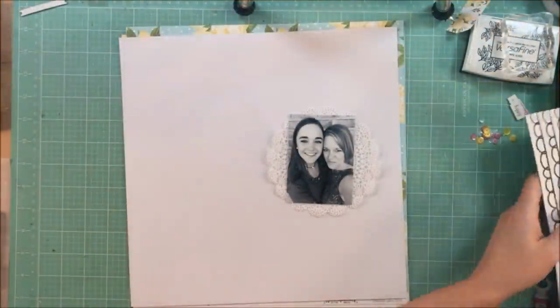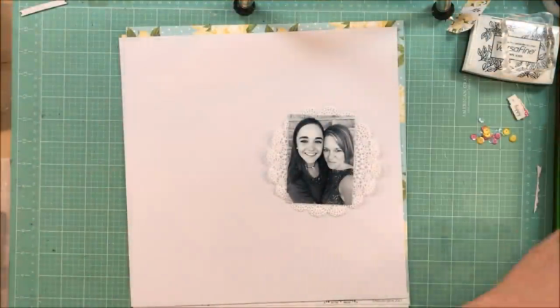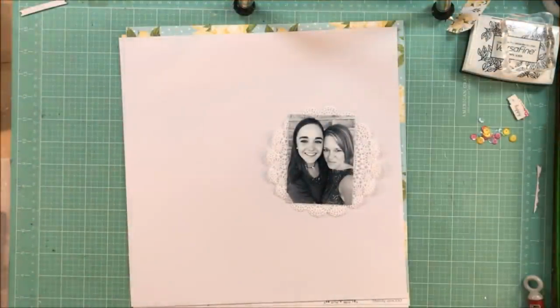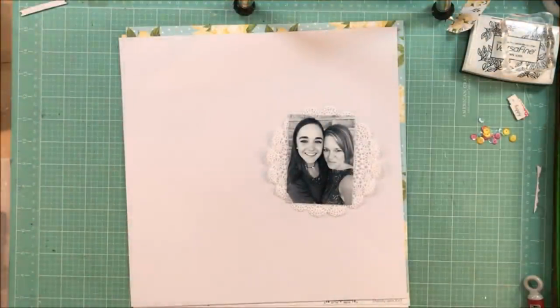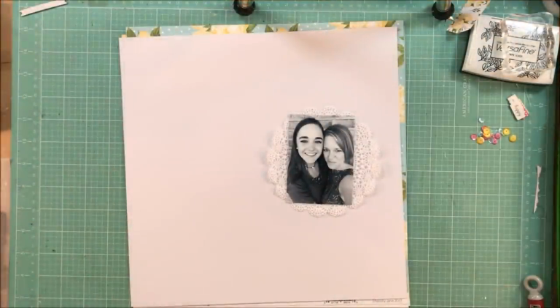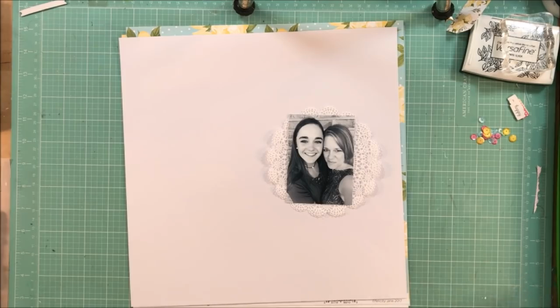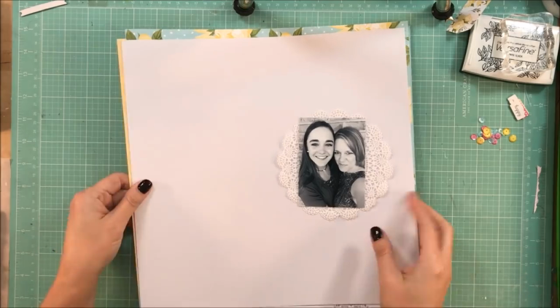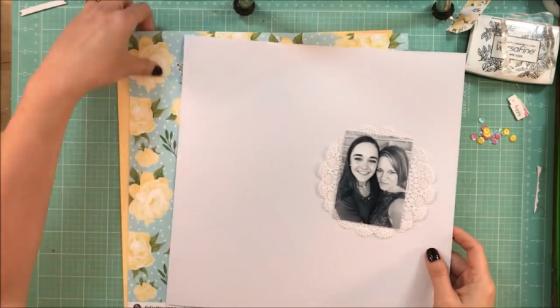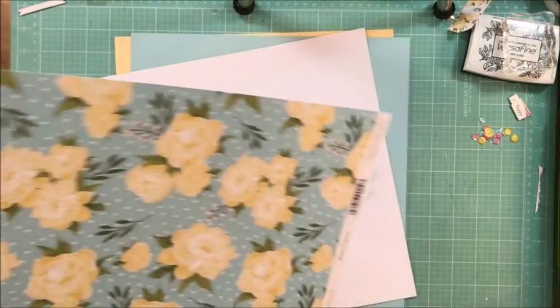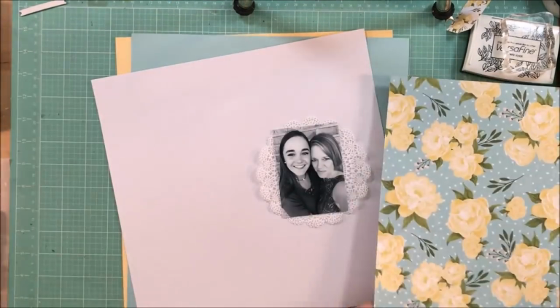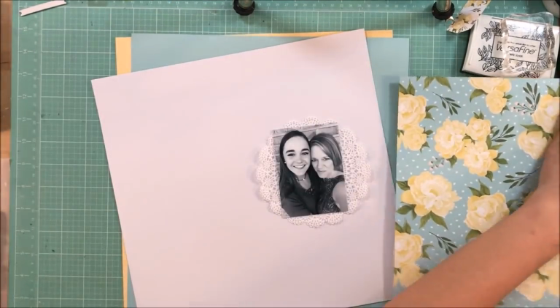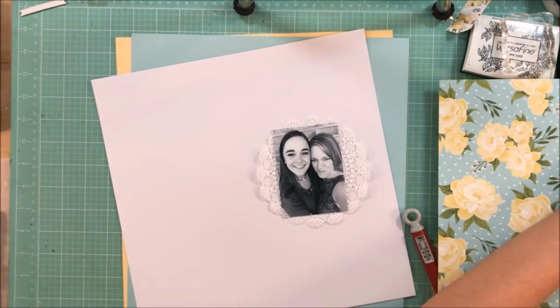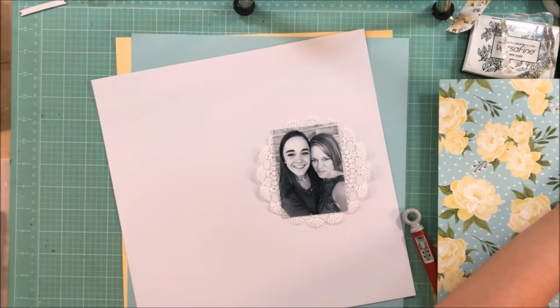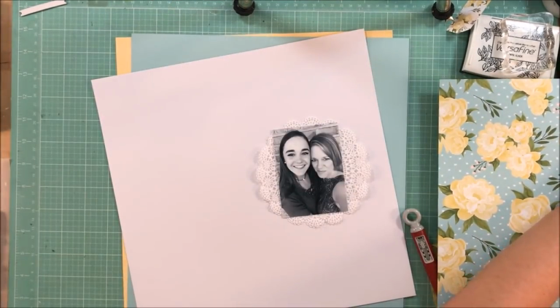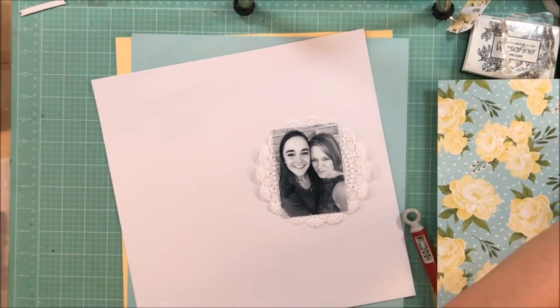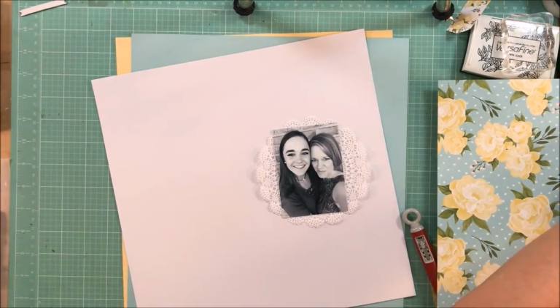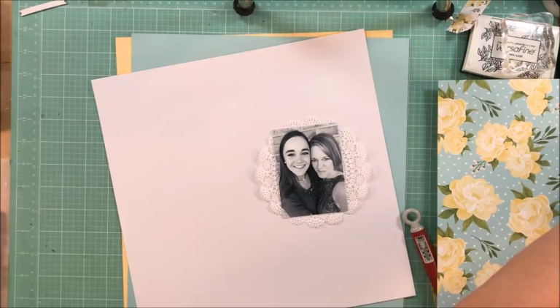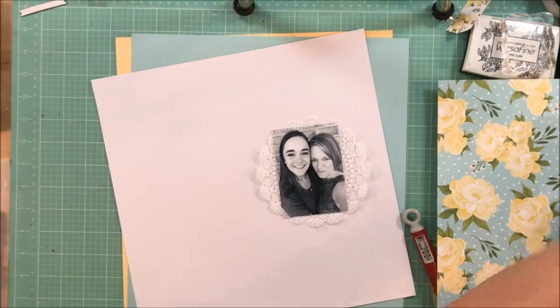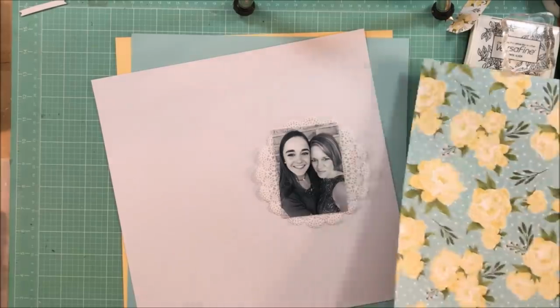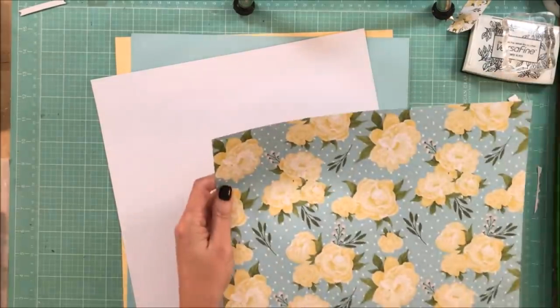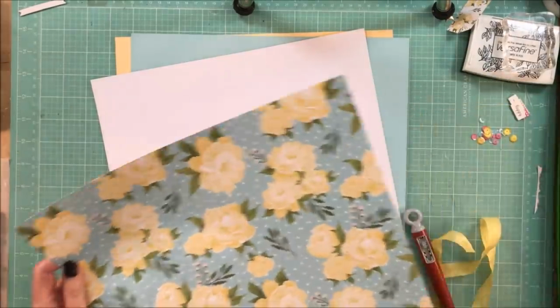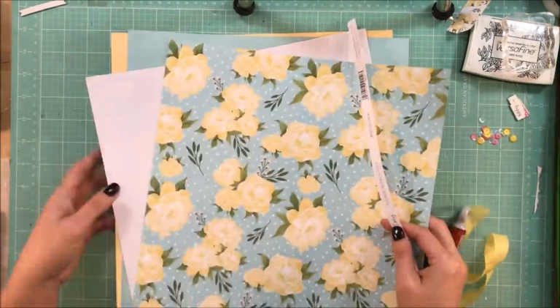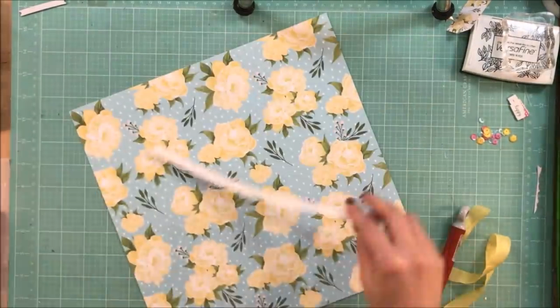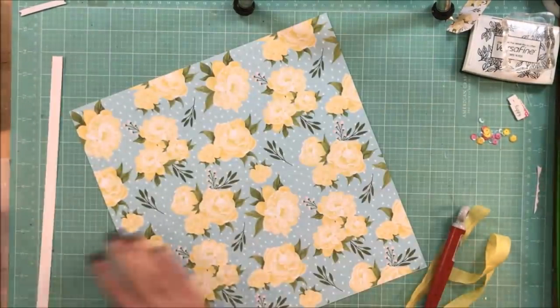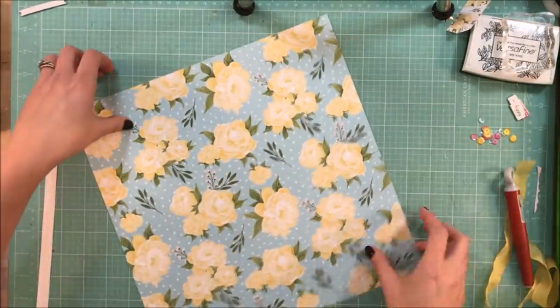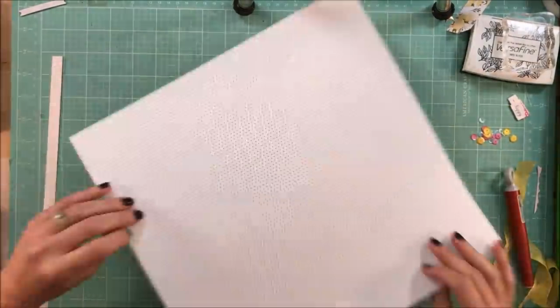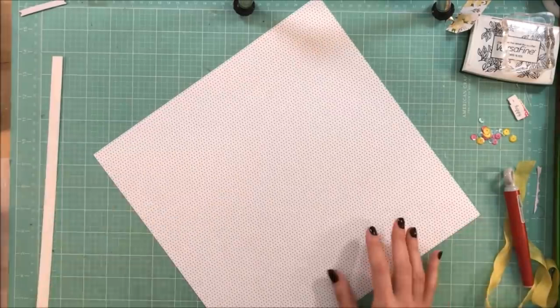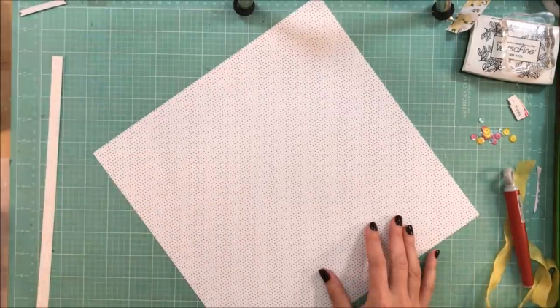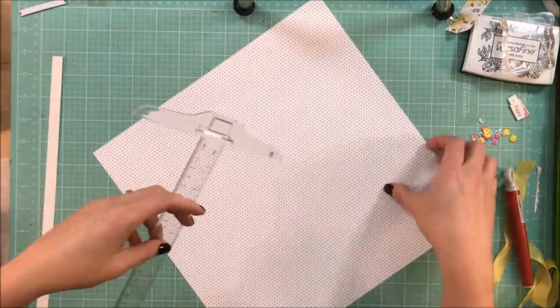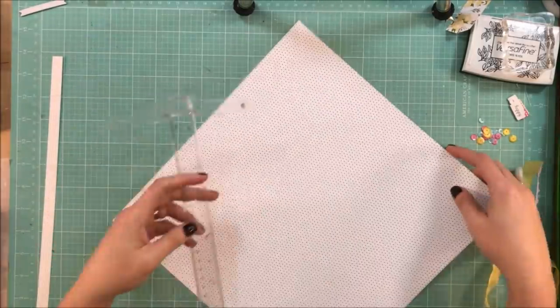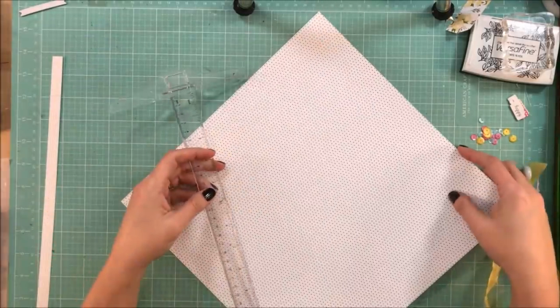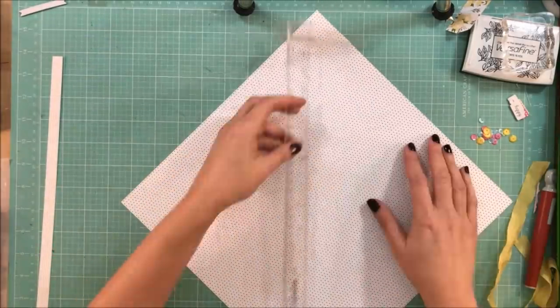Hey guys, this is Kelly. I am back with Mari. This week our challenge is to use three of our favorite colors, and I'm sure this is no big surprise to anyone. I am going to be using blue, yellow, and pink.